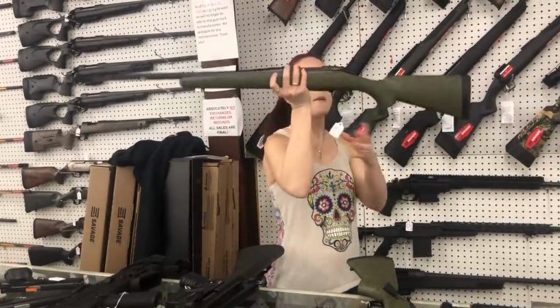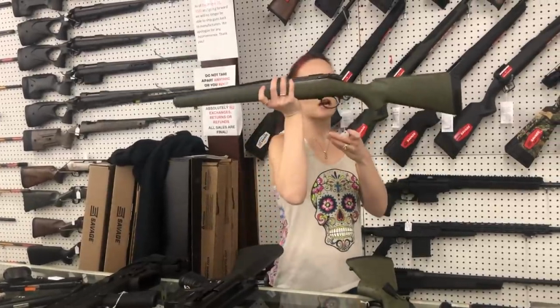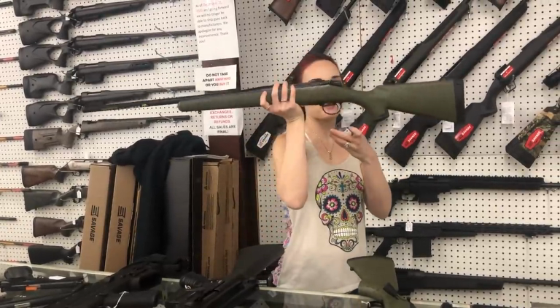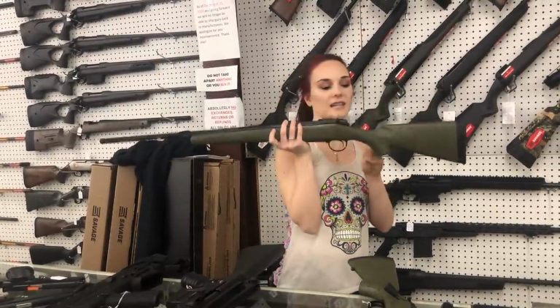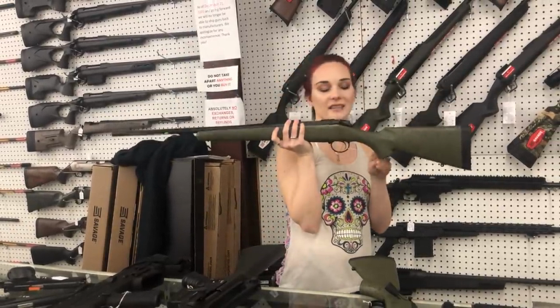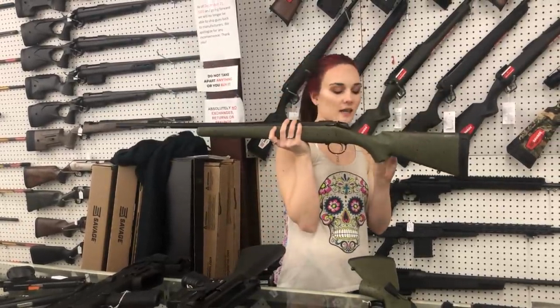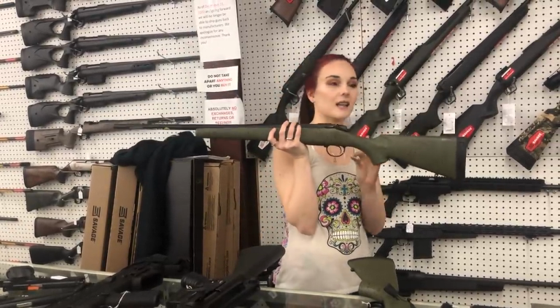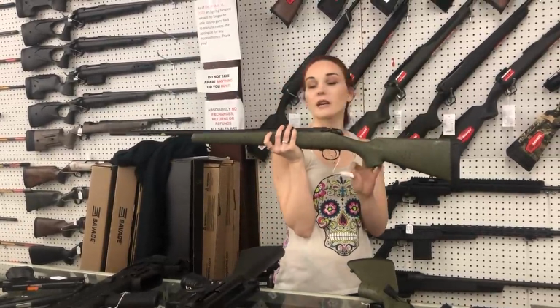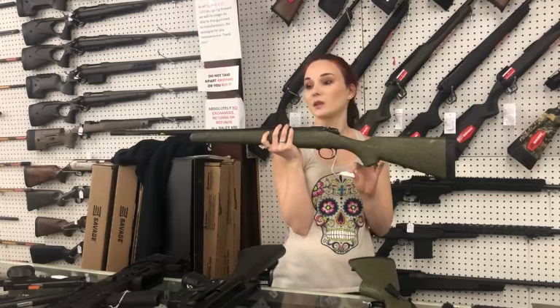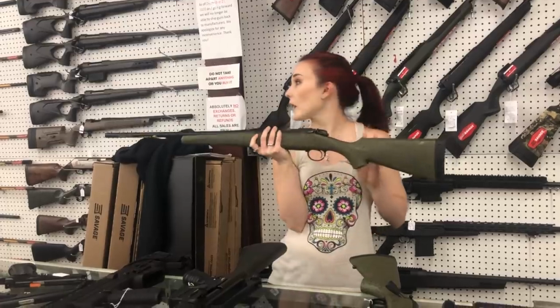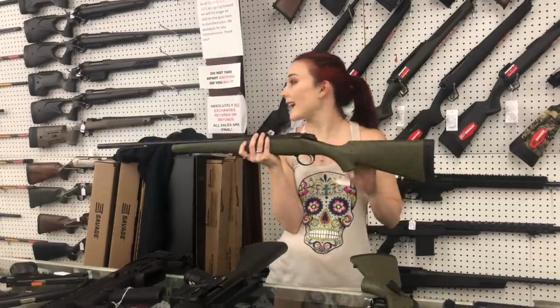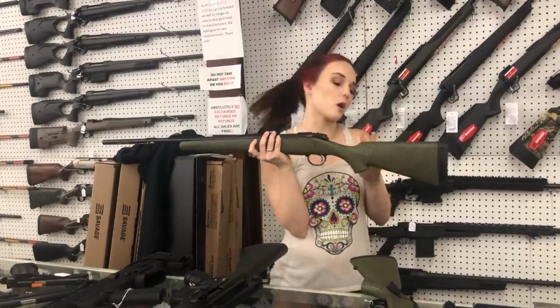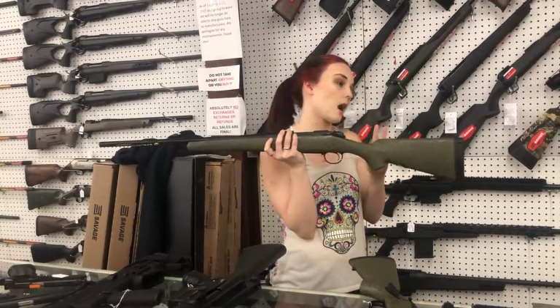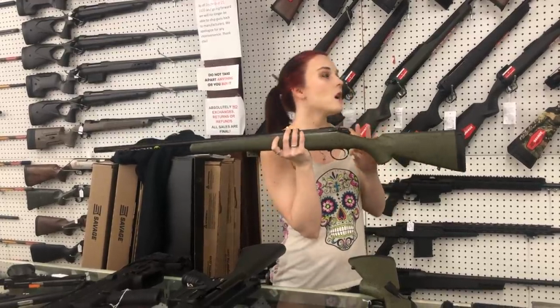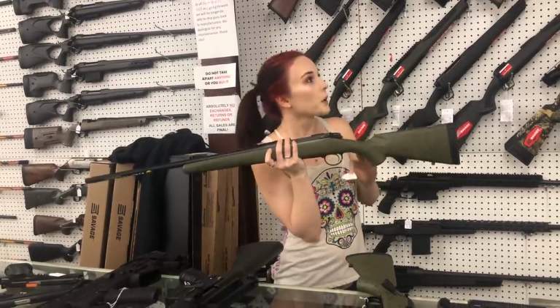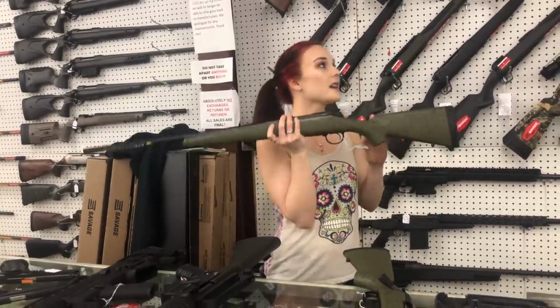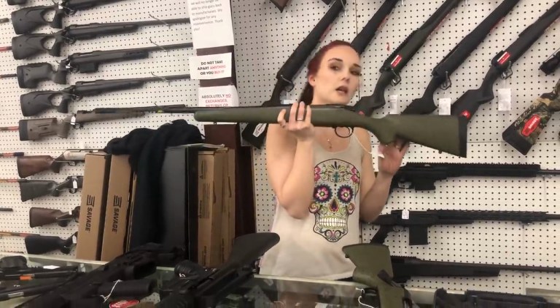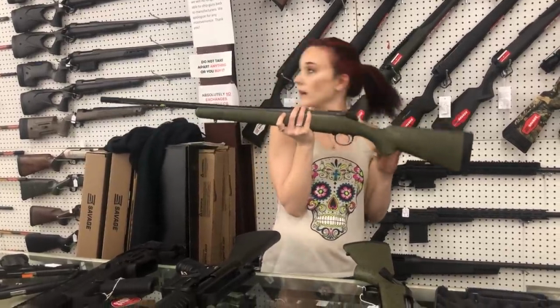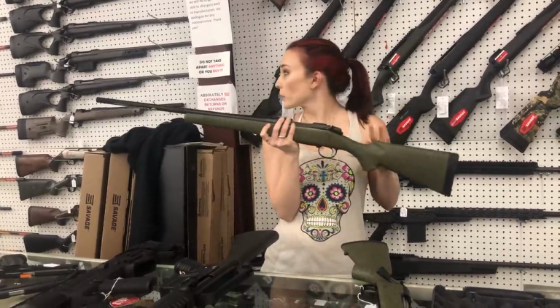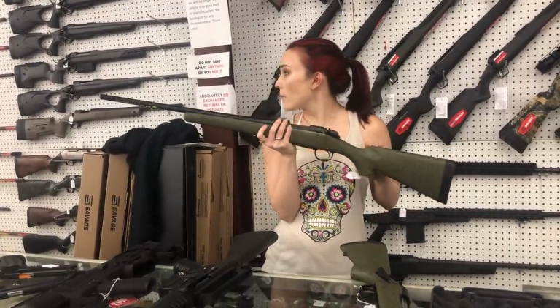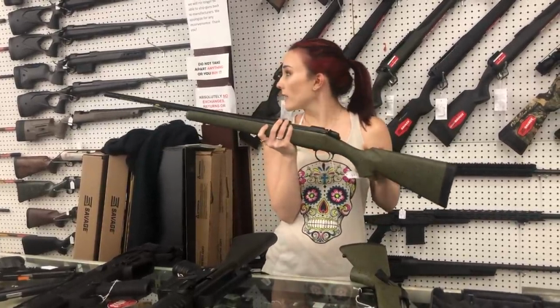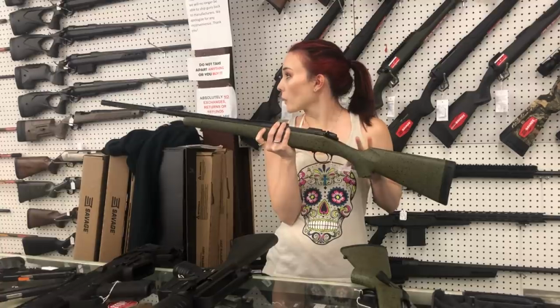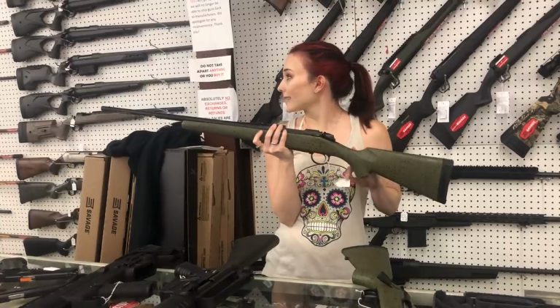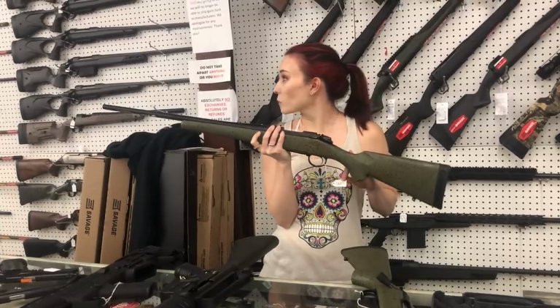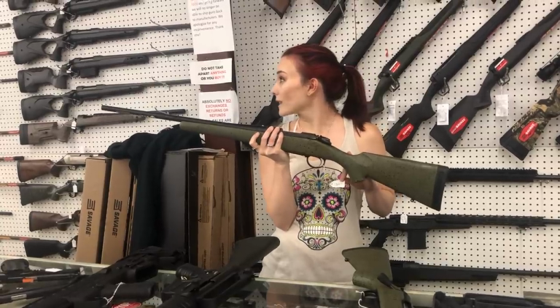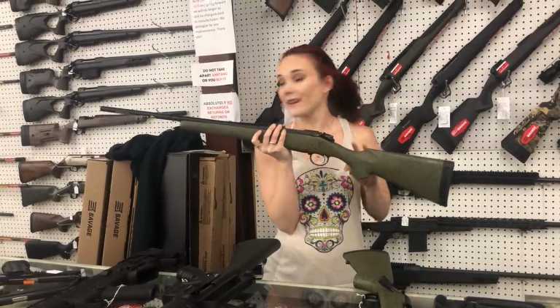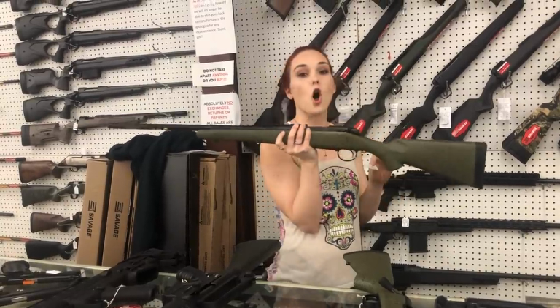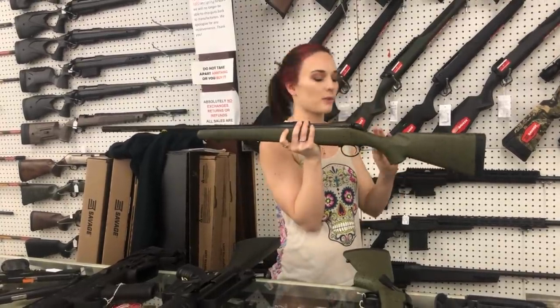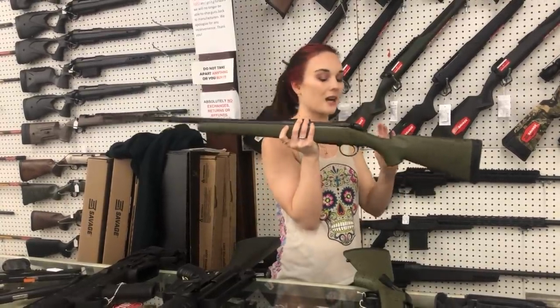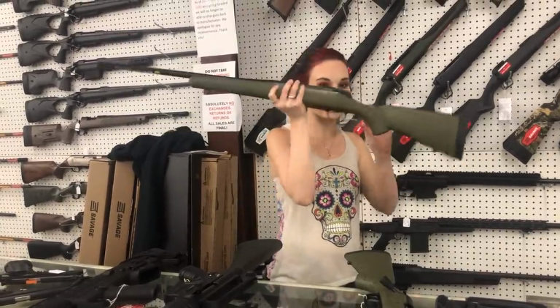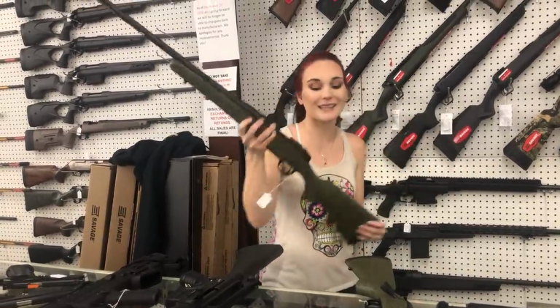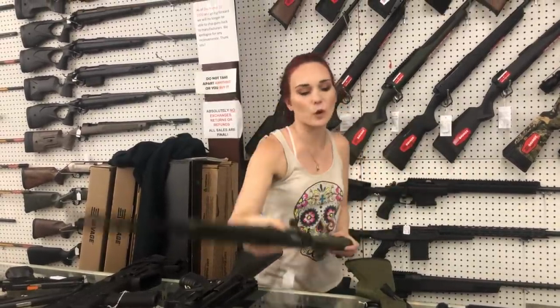The Bergara B14s are in stock. I've got 708s, 308s, HMRs, the Ridge, HMR Wilderness — all of them are in stock. They're going to start you at 645.